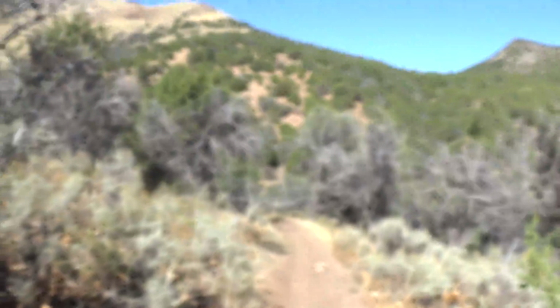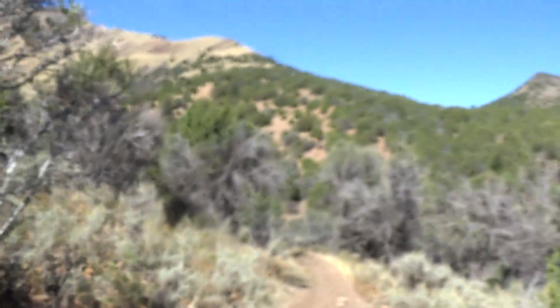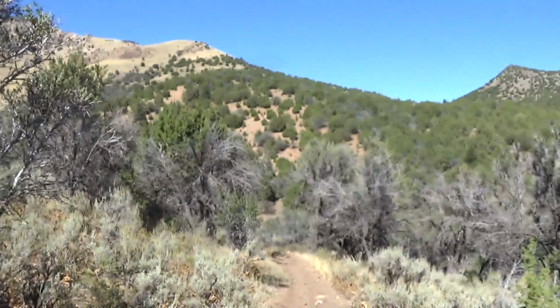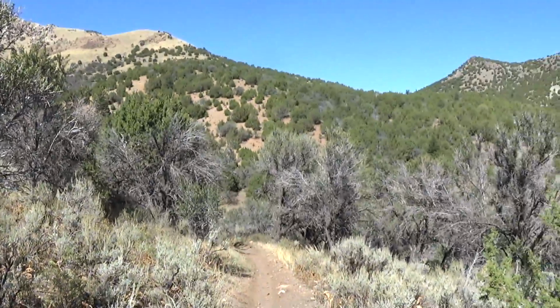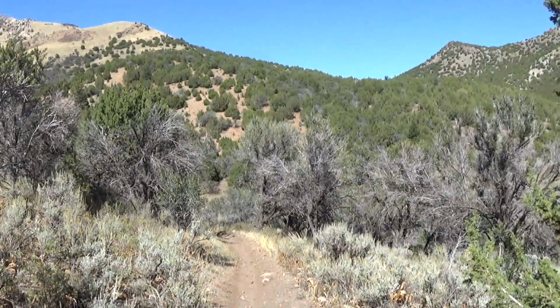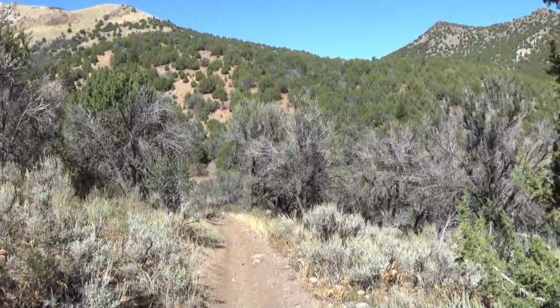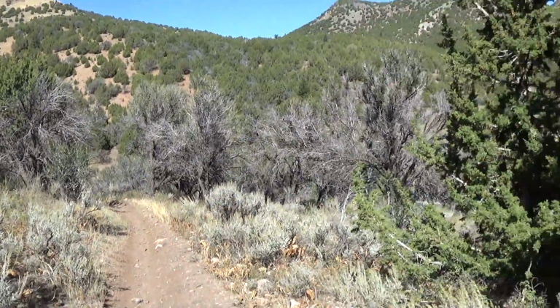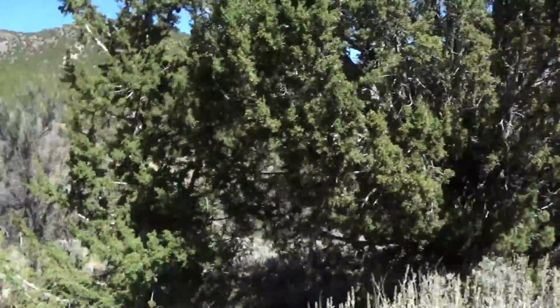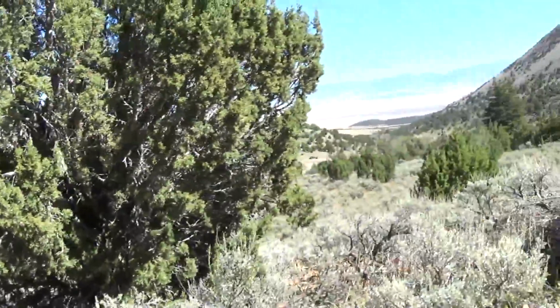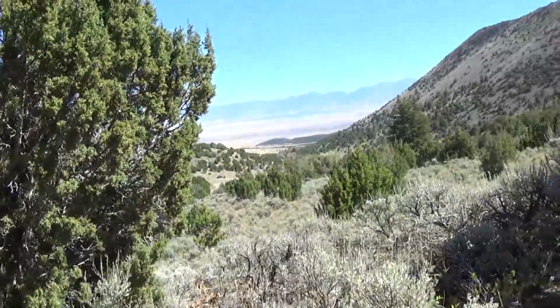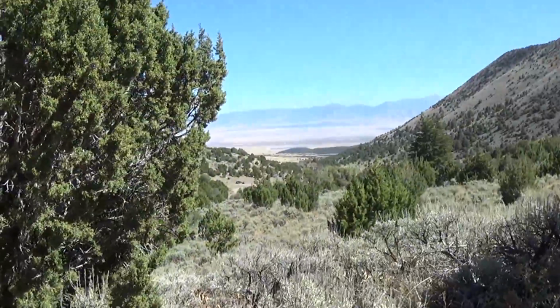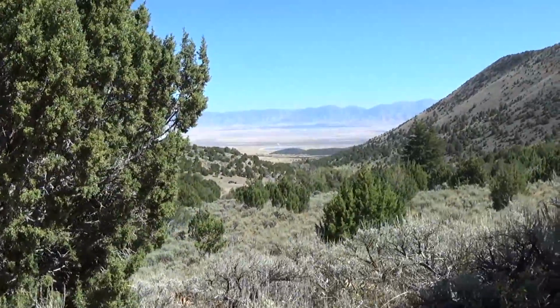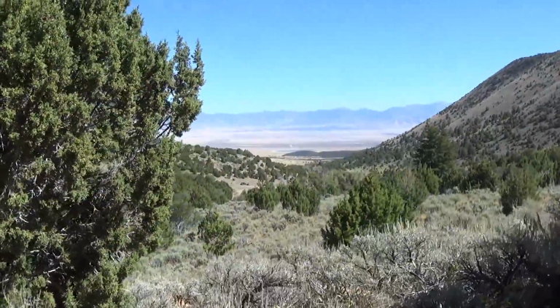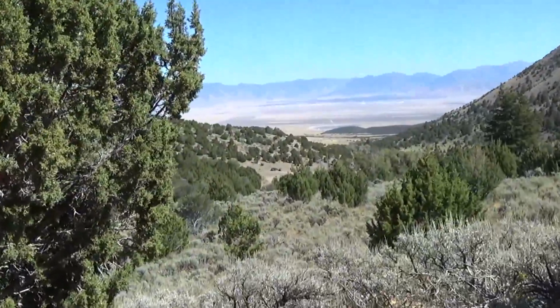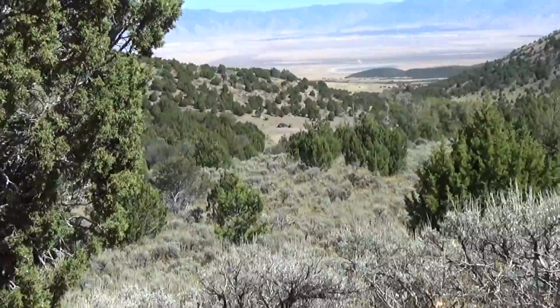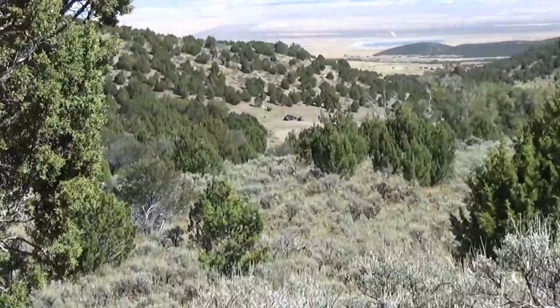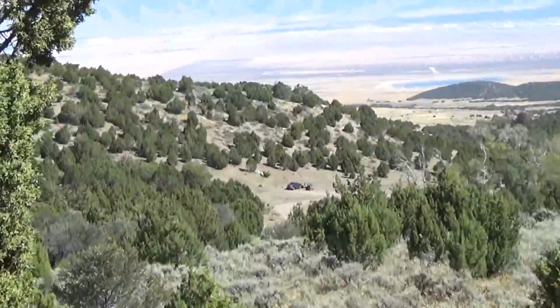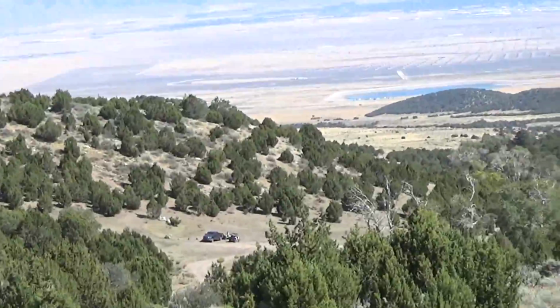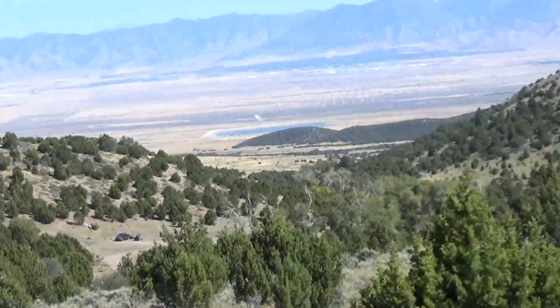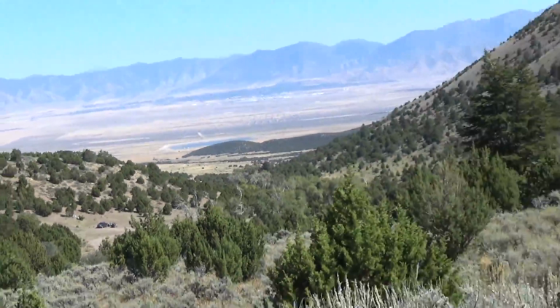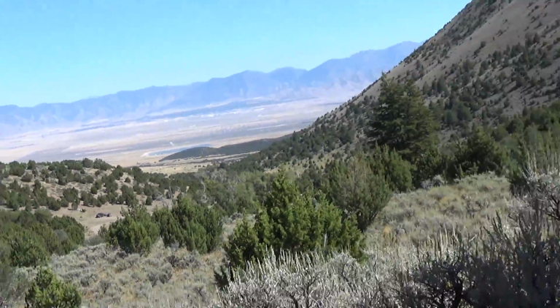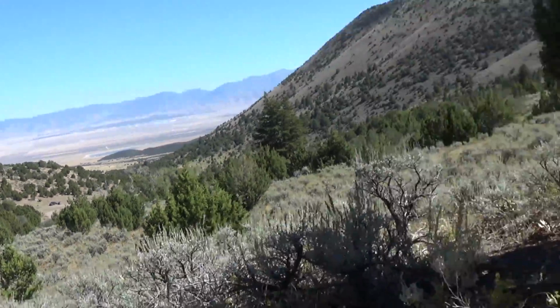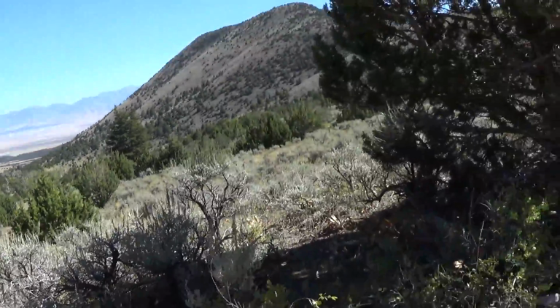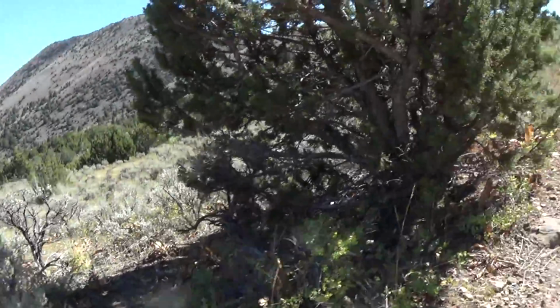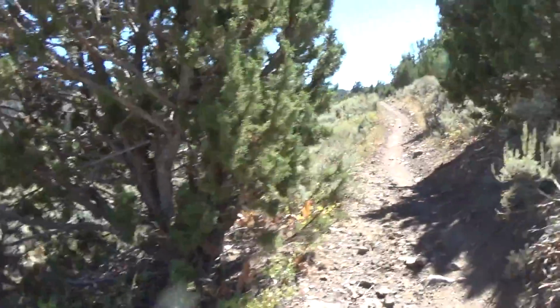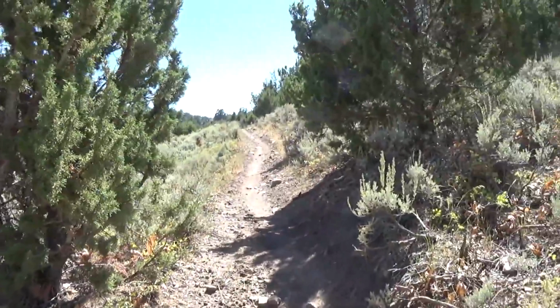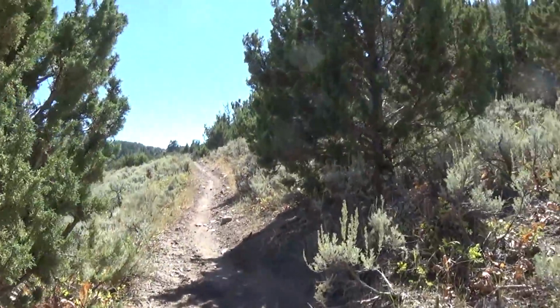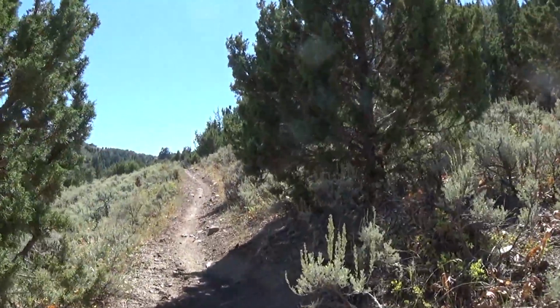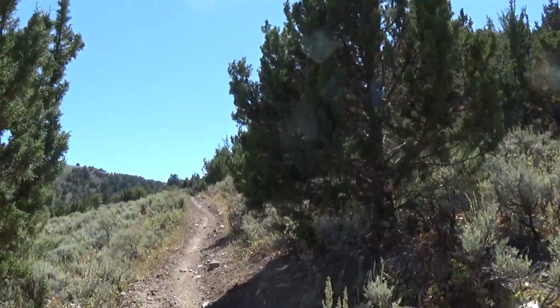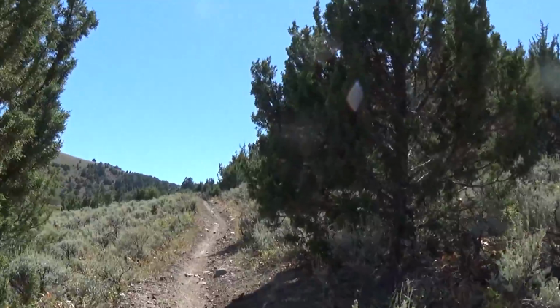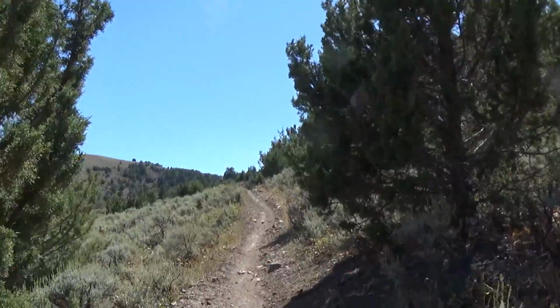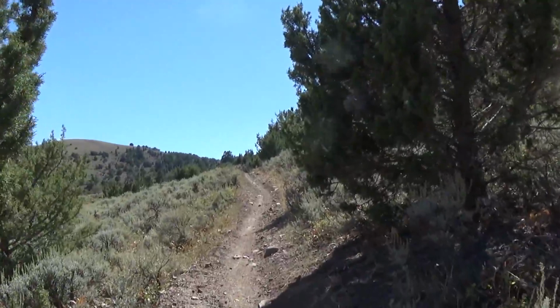Alright, so we're back on the Stansbury Trail, this time from Davenport Canyon Road down to North Willow Canyon Road. So here we go on this little section.